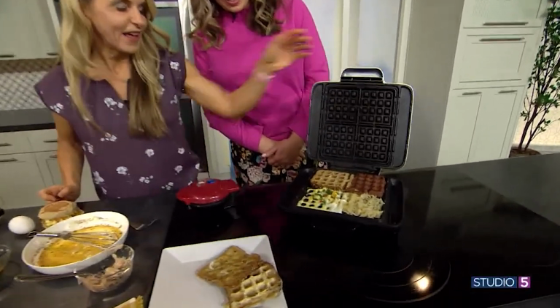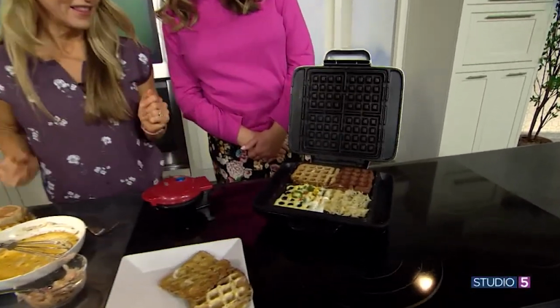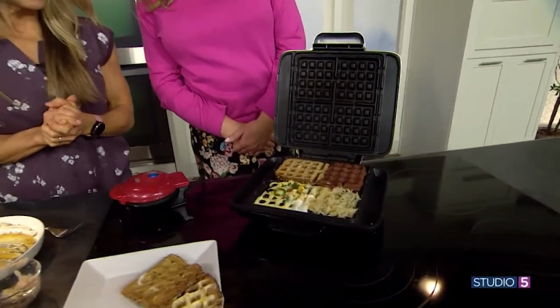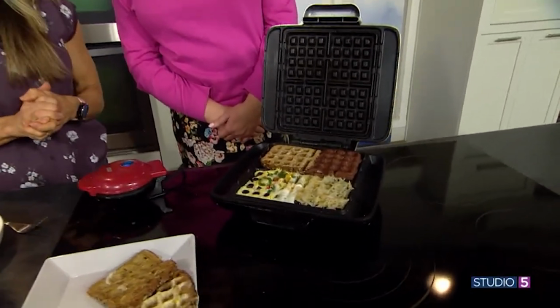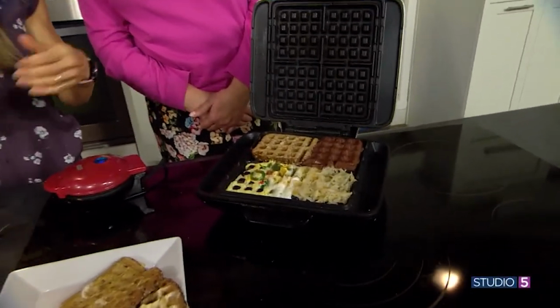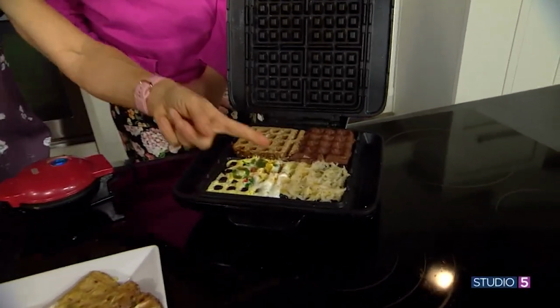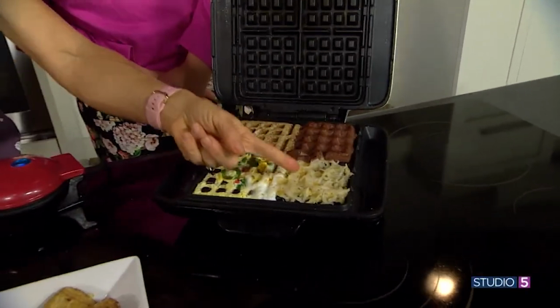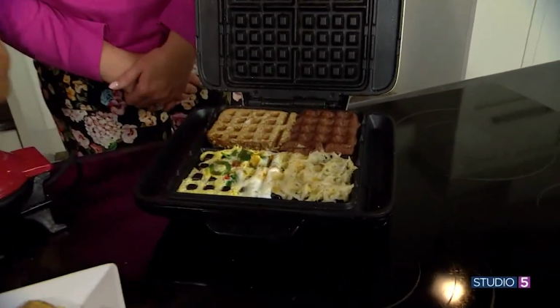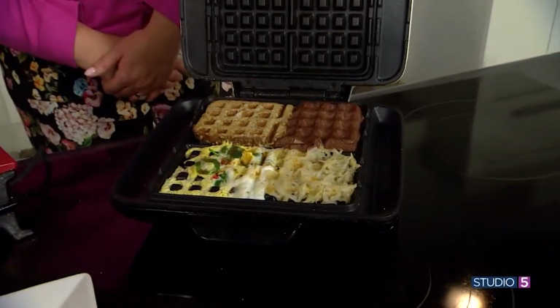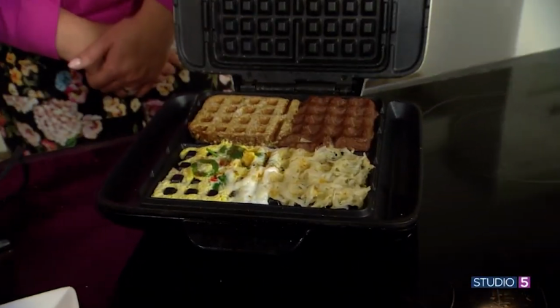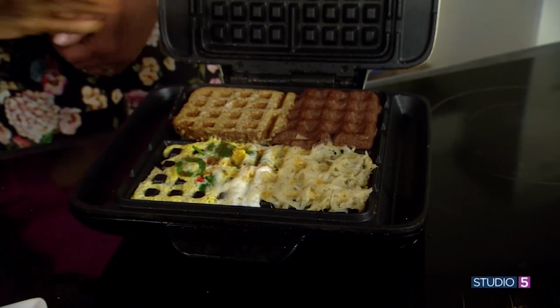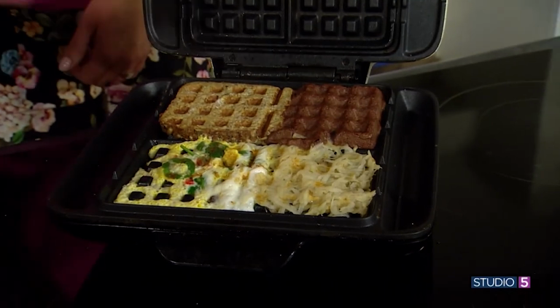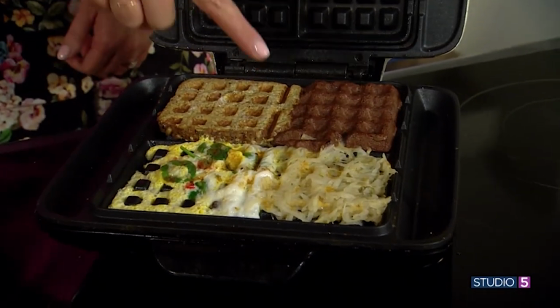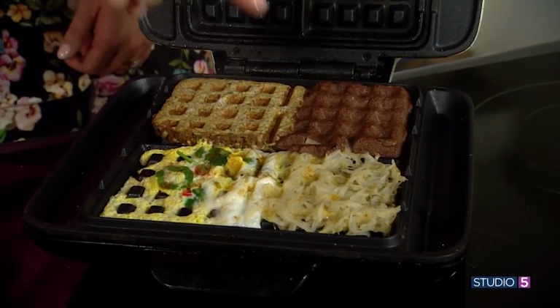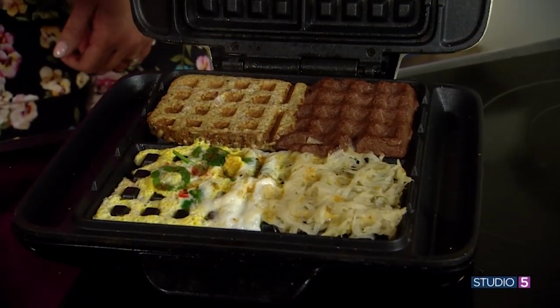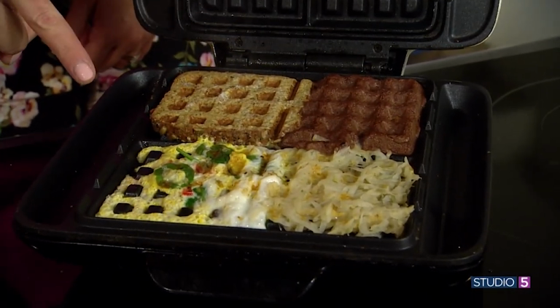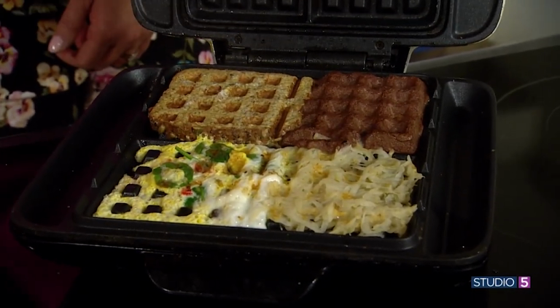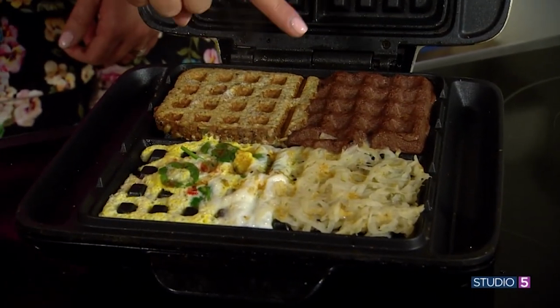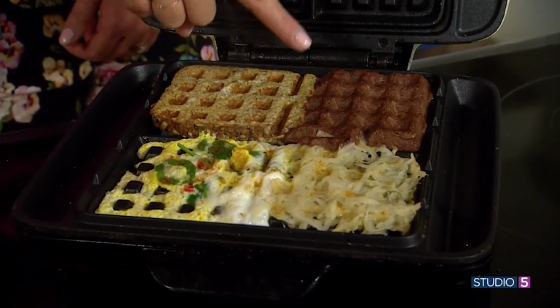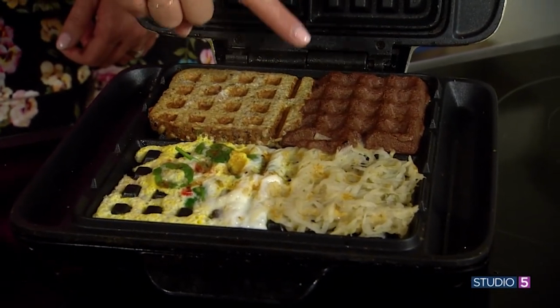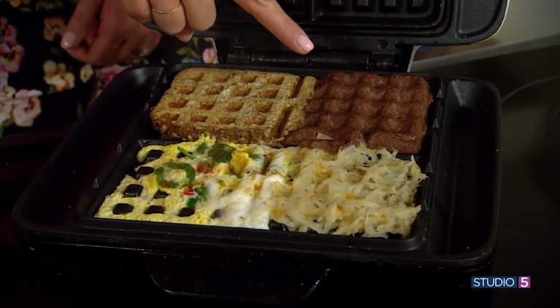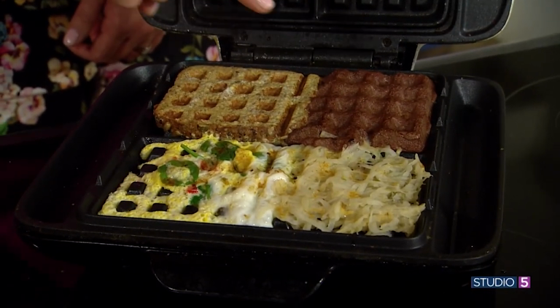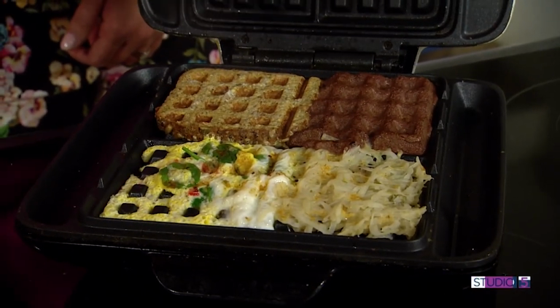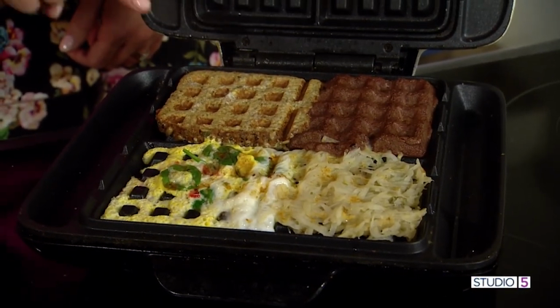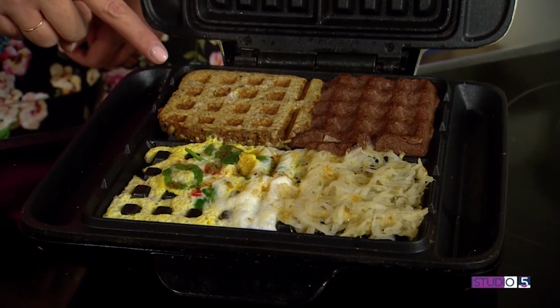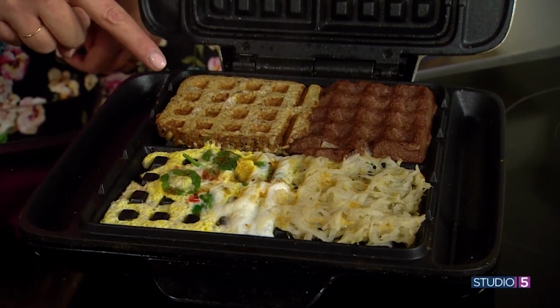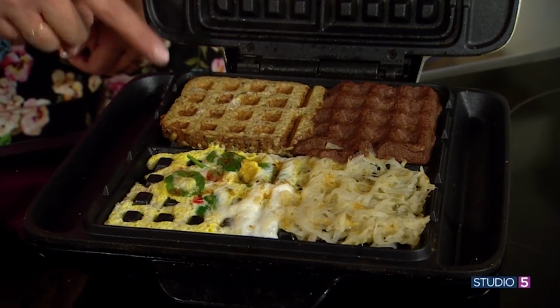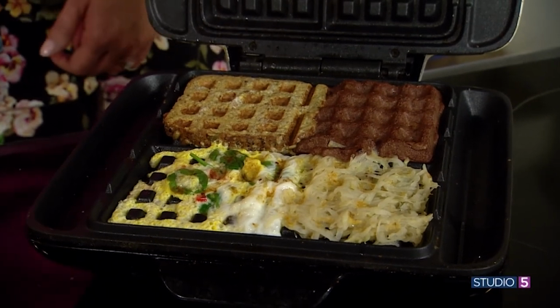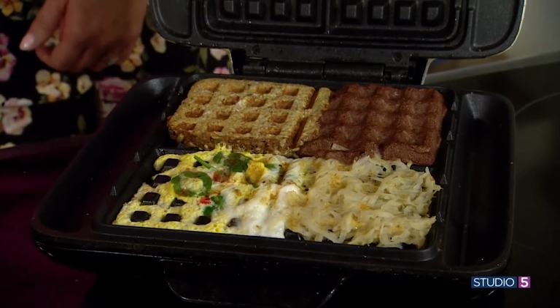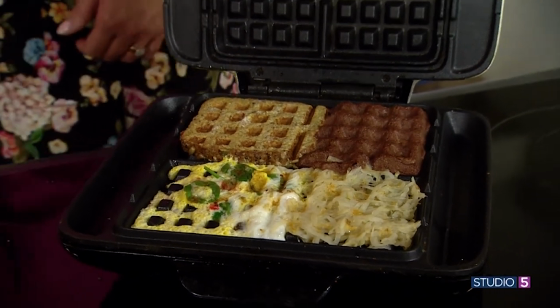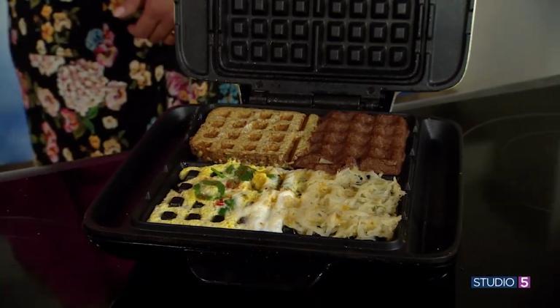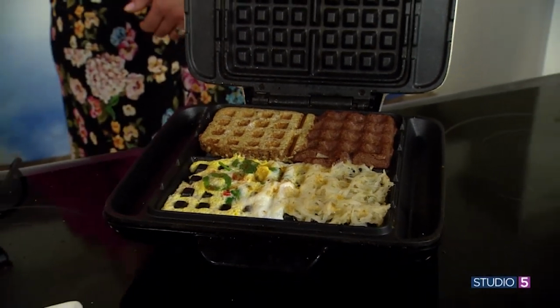I'd cook that a little bit longer obviously. So we have a hash brown, an omelet, a low-calorie high-protein waffle, and this was our French toast — all in the waffle iron.